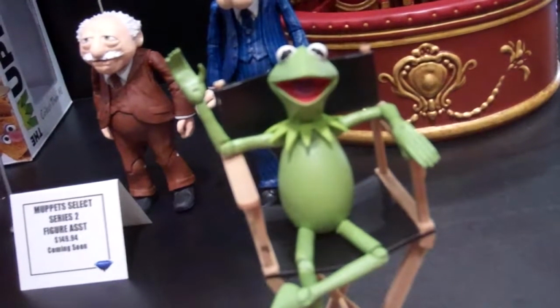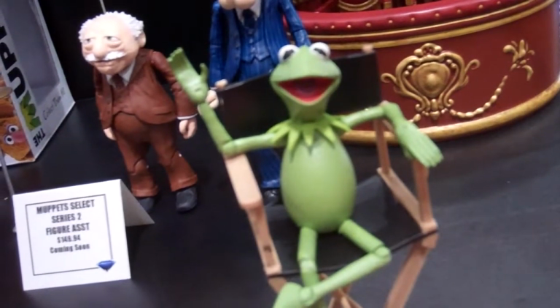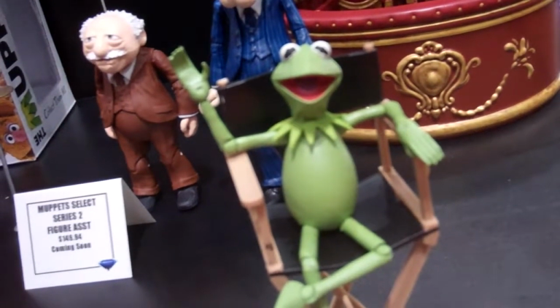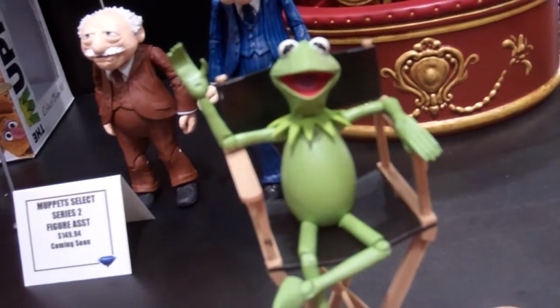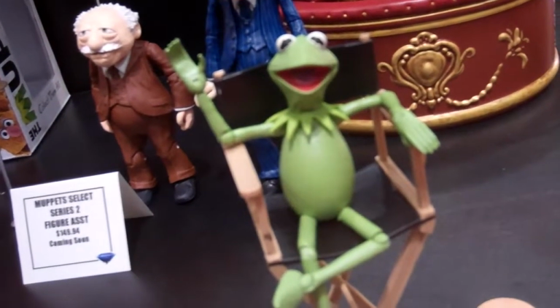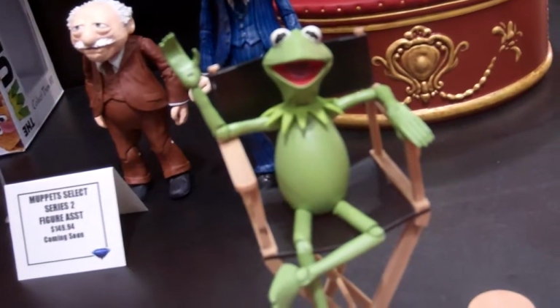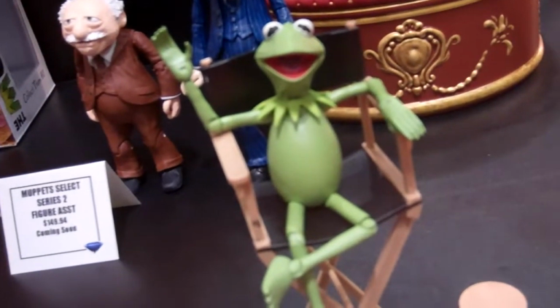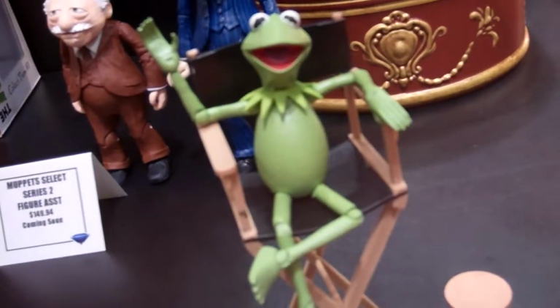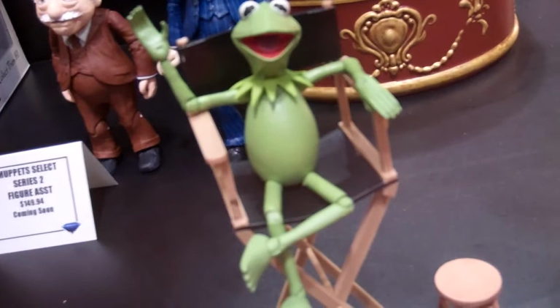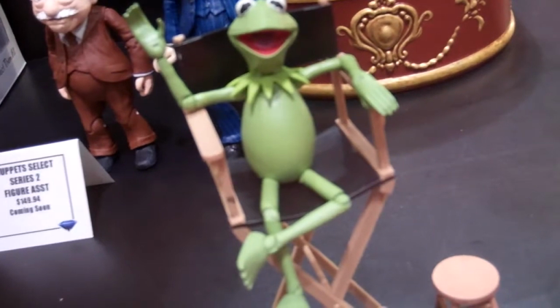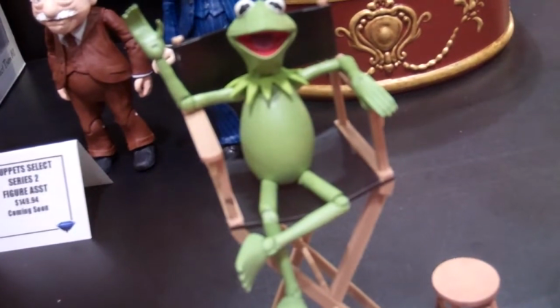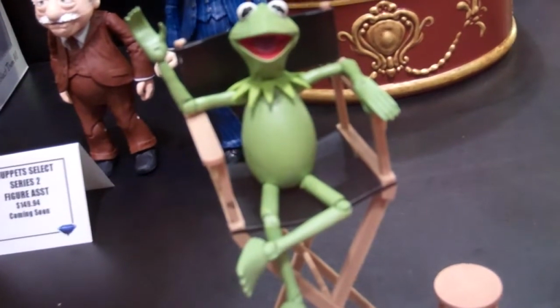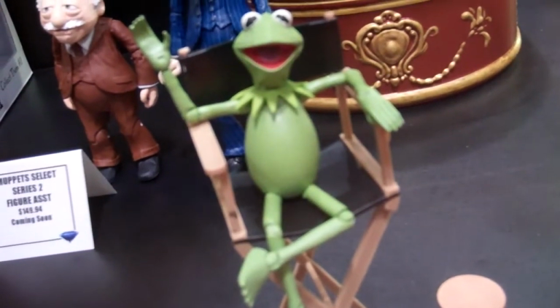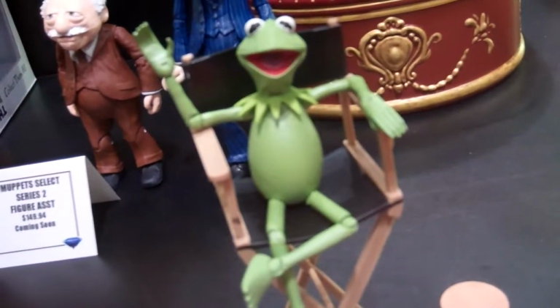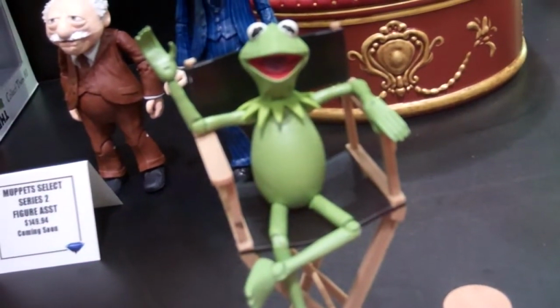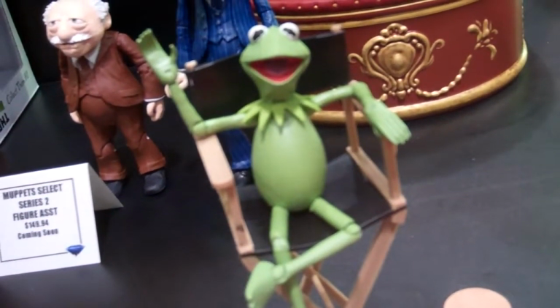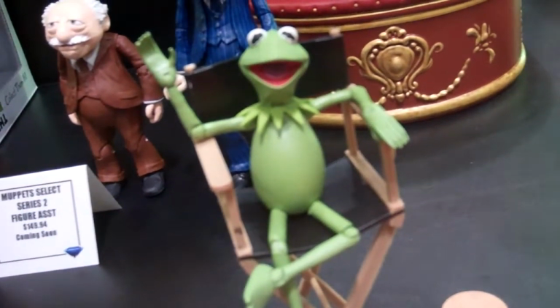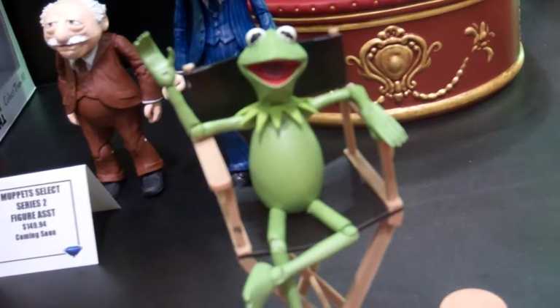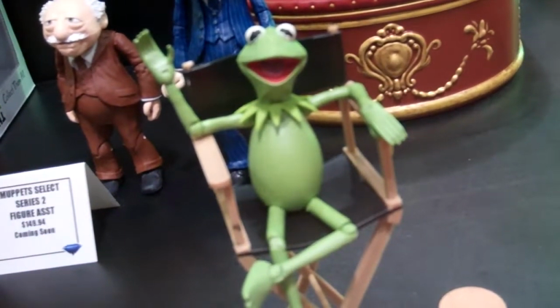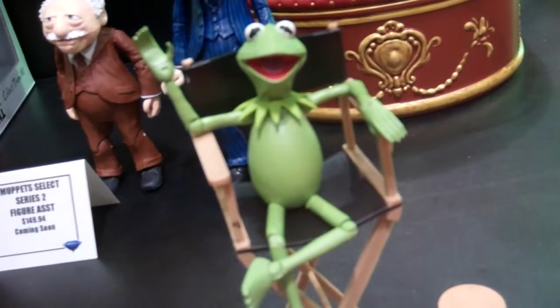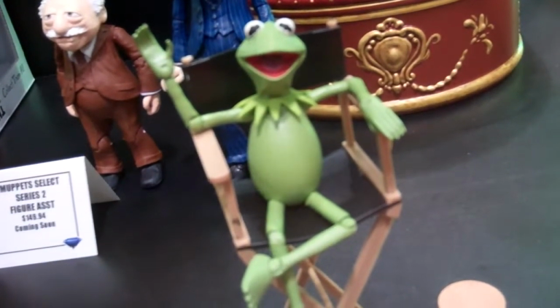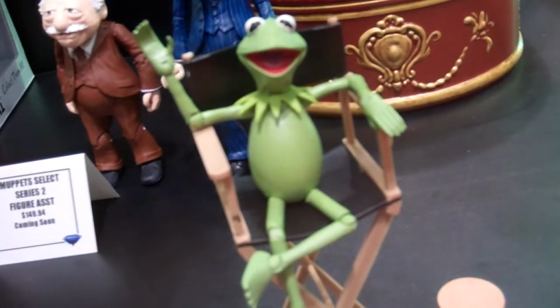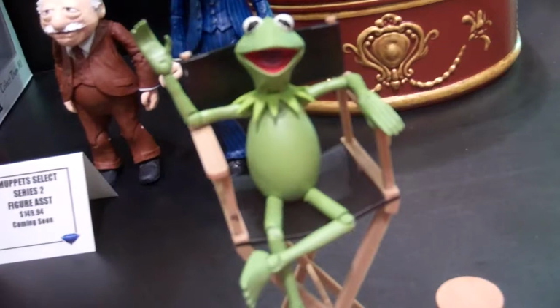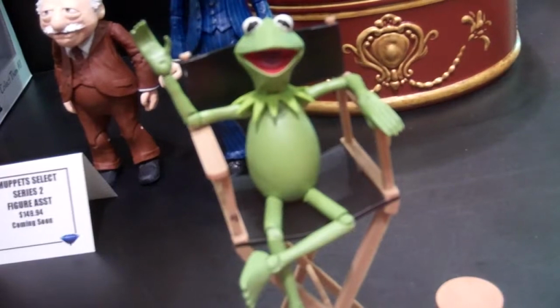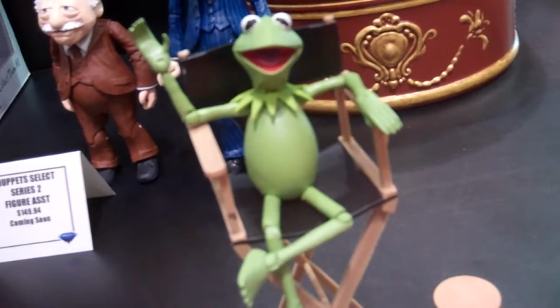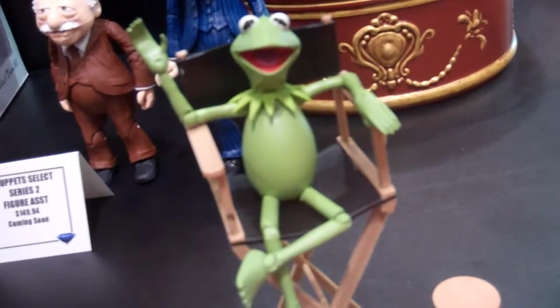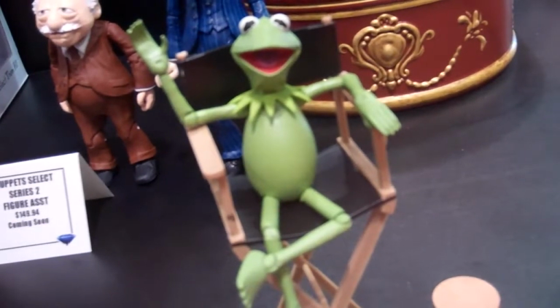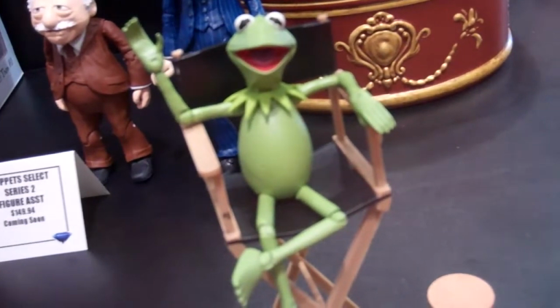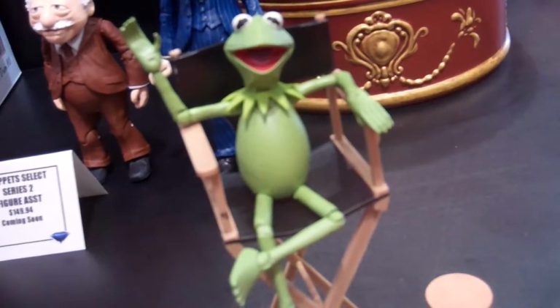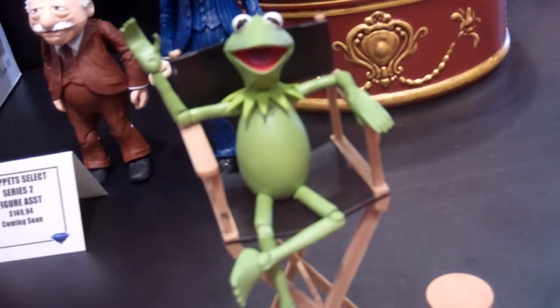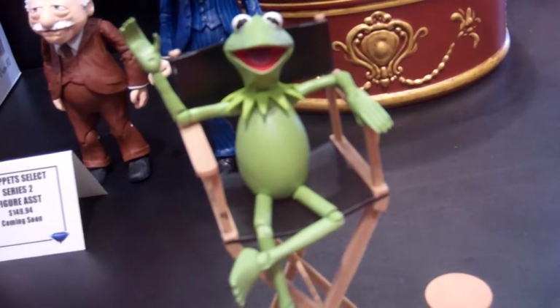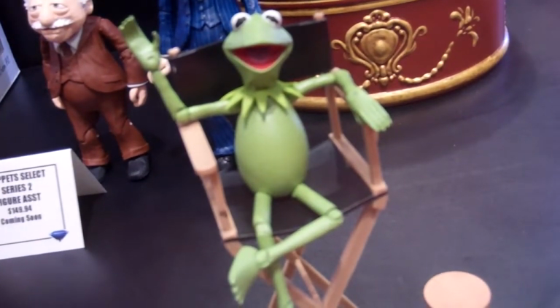Hello all, DSTZack here, checking in with you again from the floor at C2E2 in Chicago. I'm showing off some stuff in the Muppets, Aliens, Predator, and X-Files display. Let's just run down all the stuff that's out here on the show.